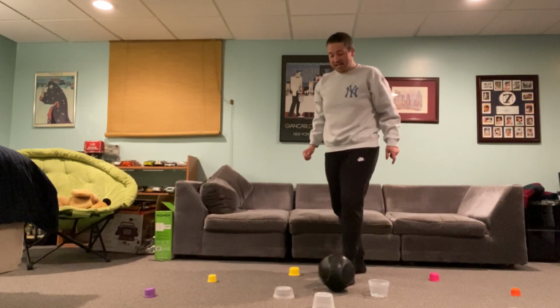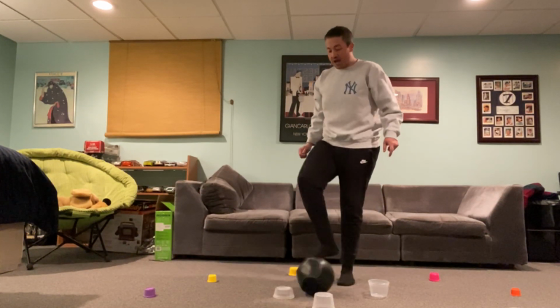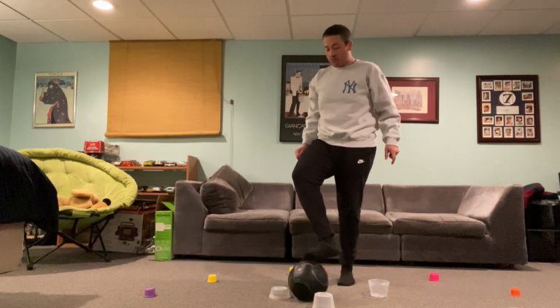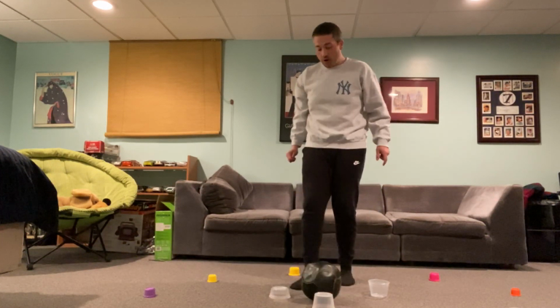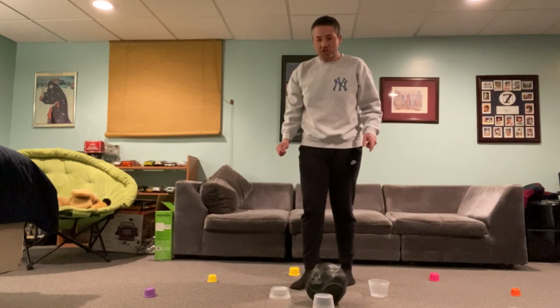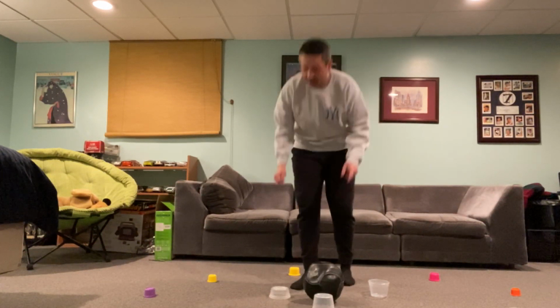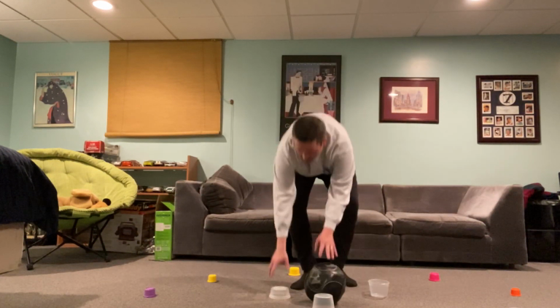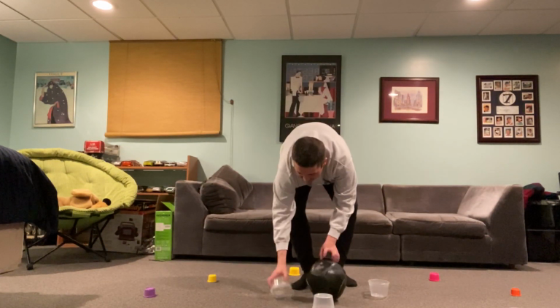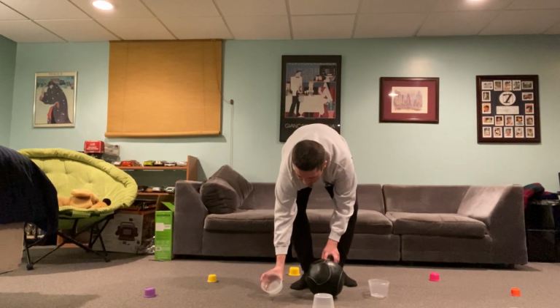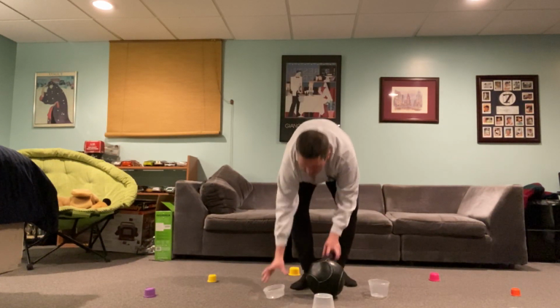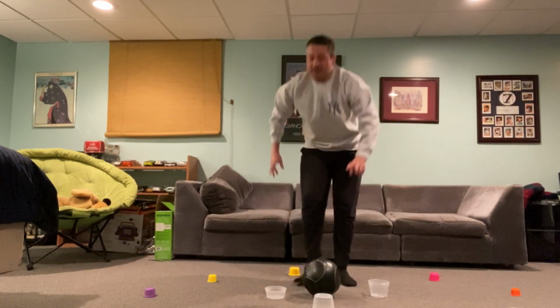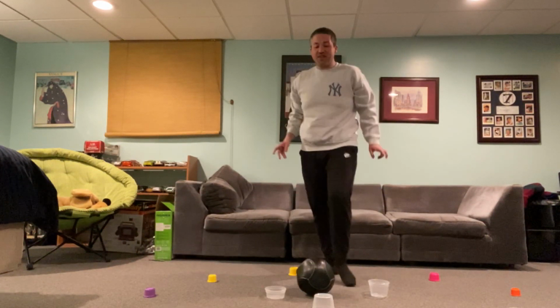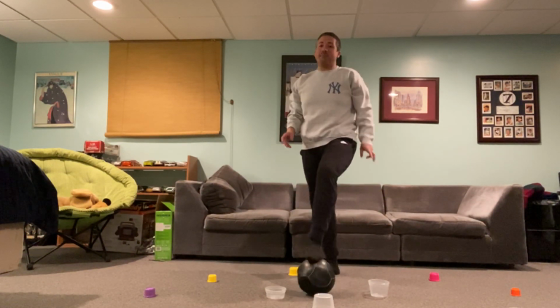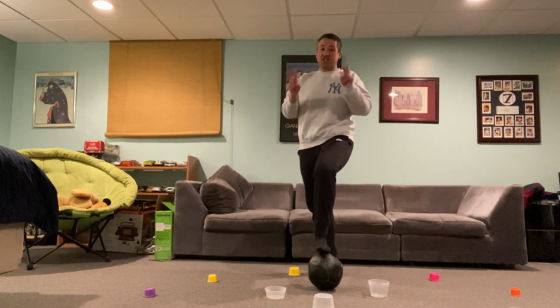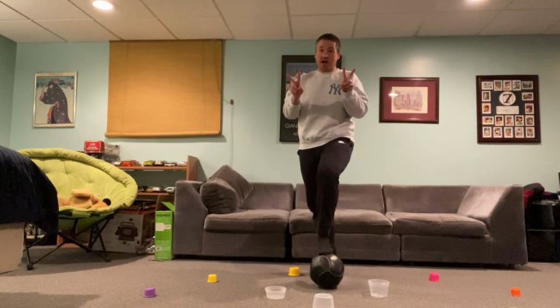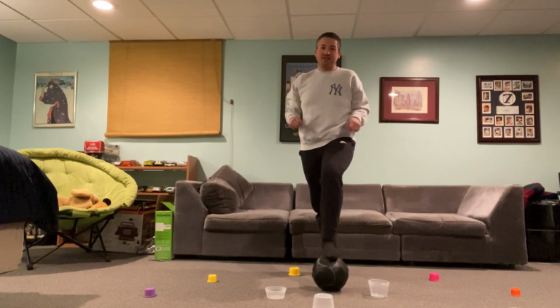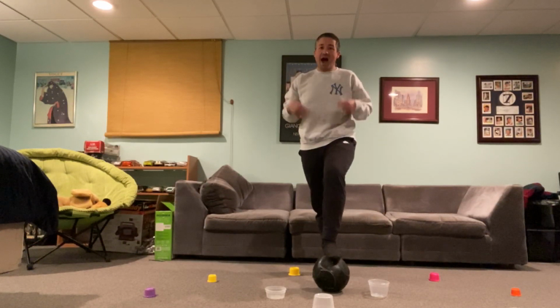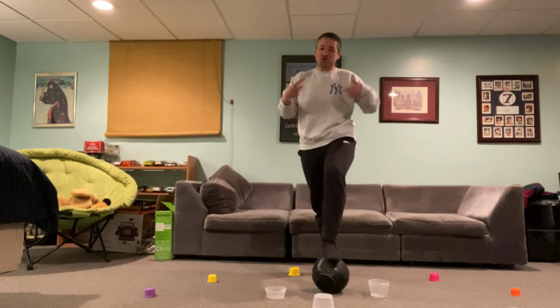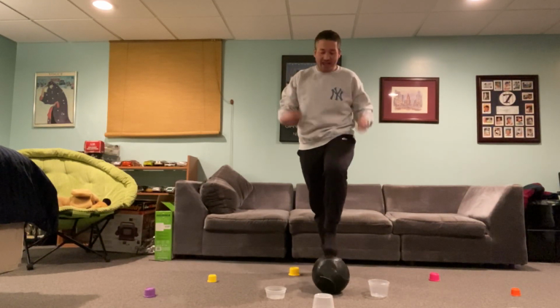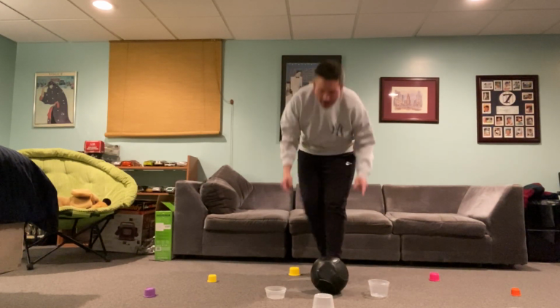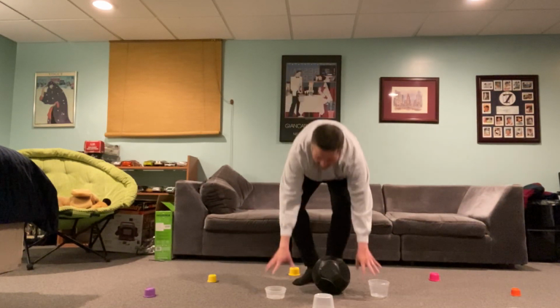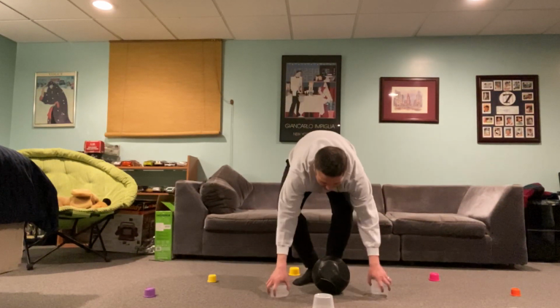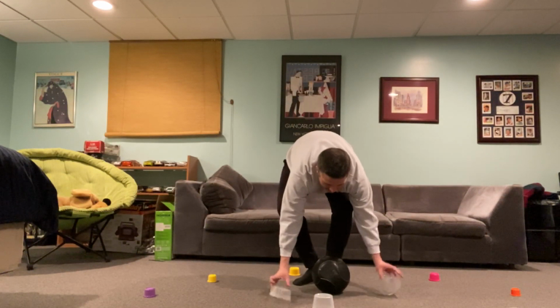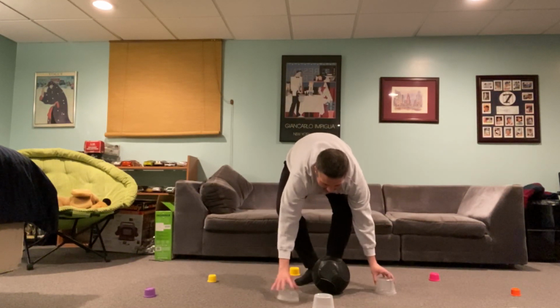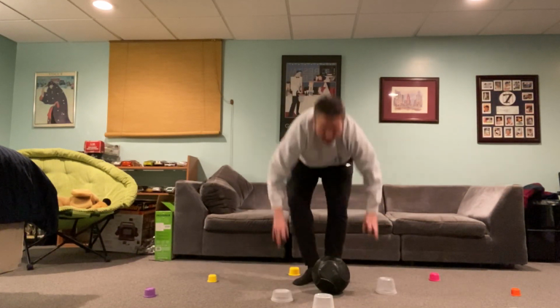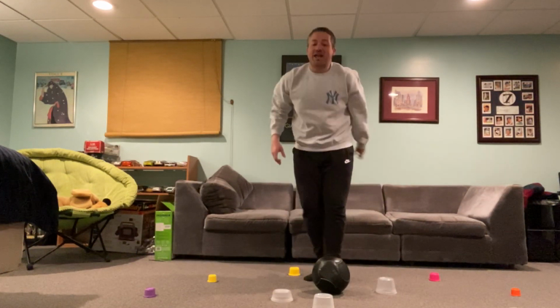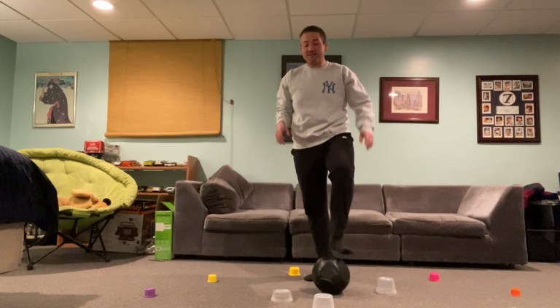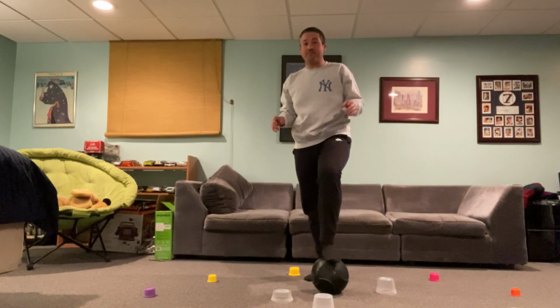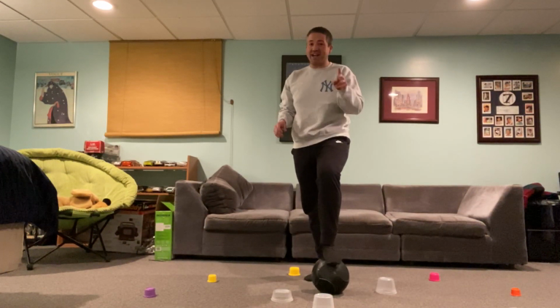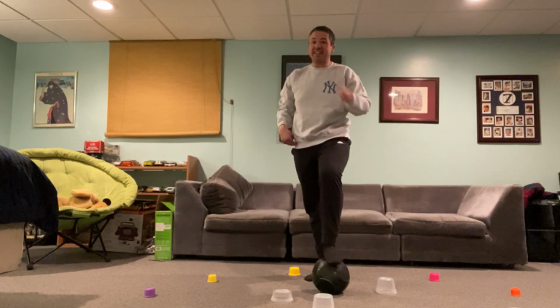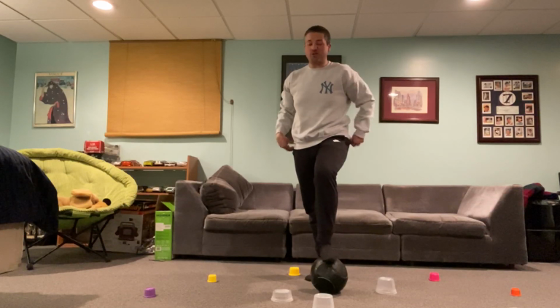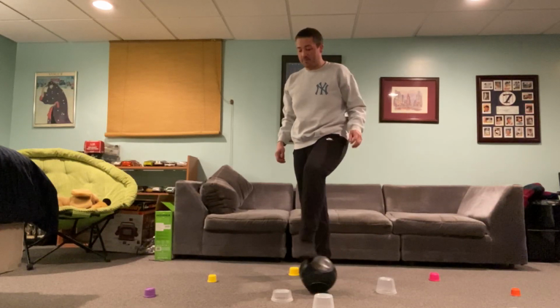Each time I go through — just hit another one. So this time I hit two cups. I'm going to try again. I'm going to set it back up and go again this time trying to hit less than two cups.